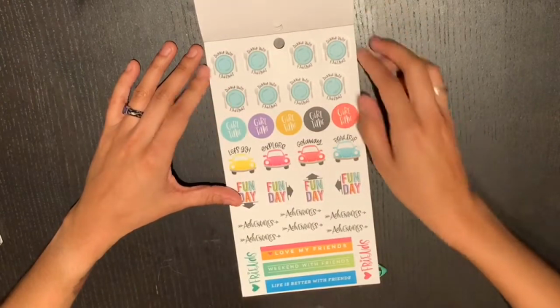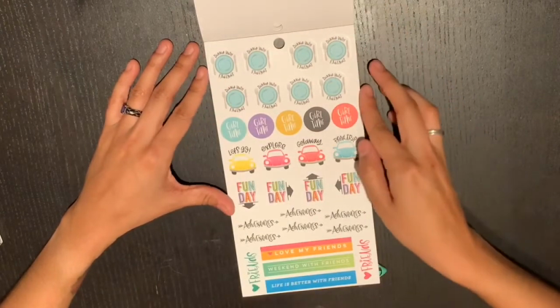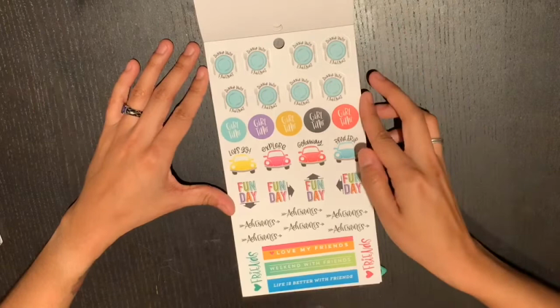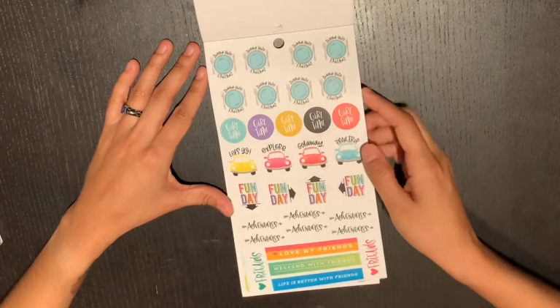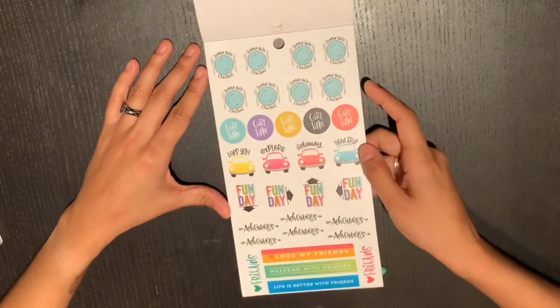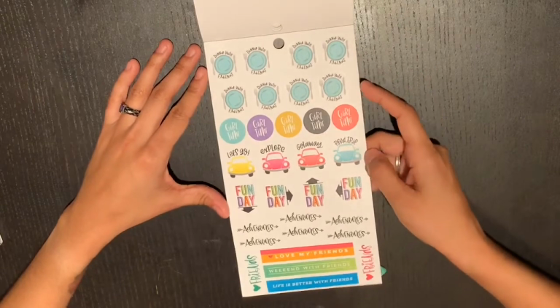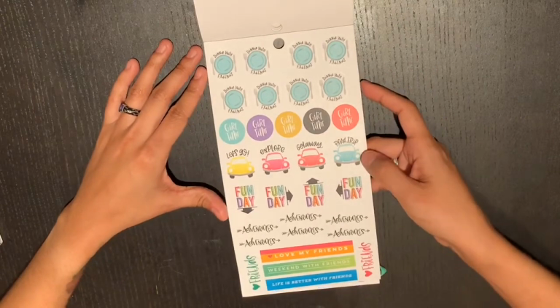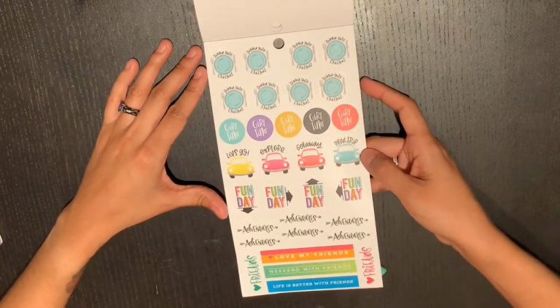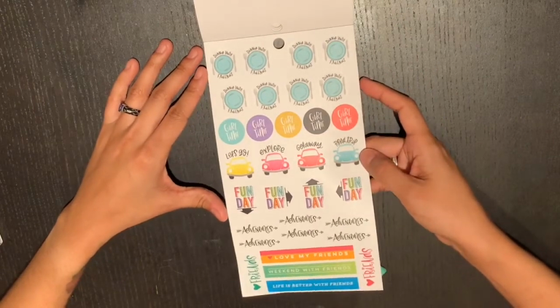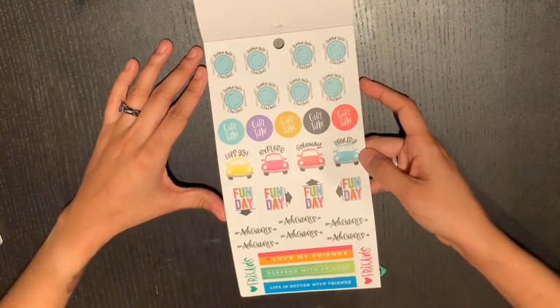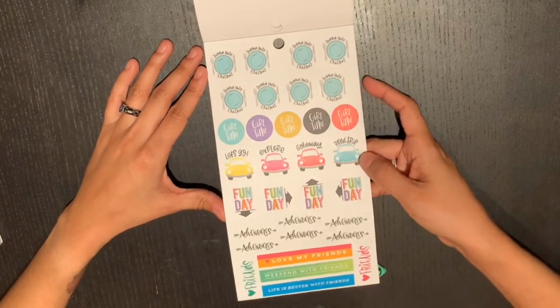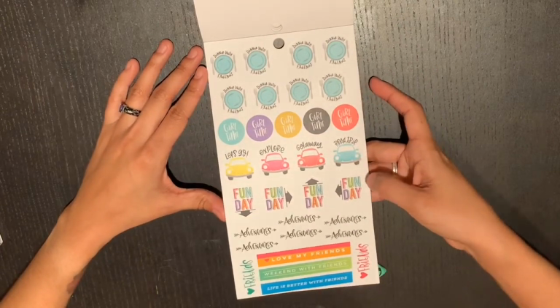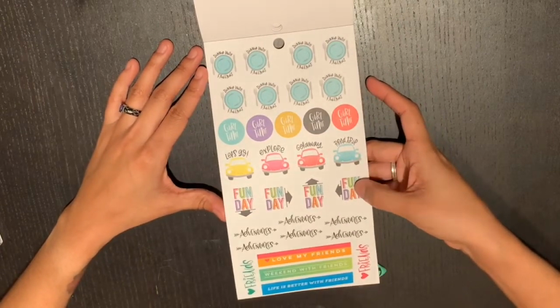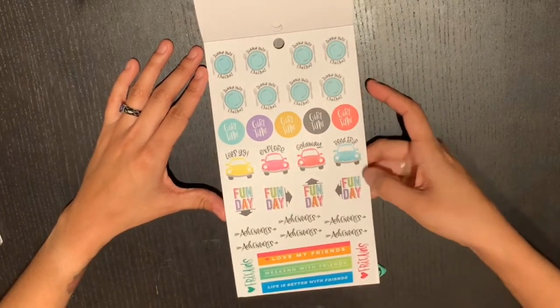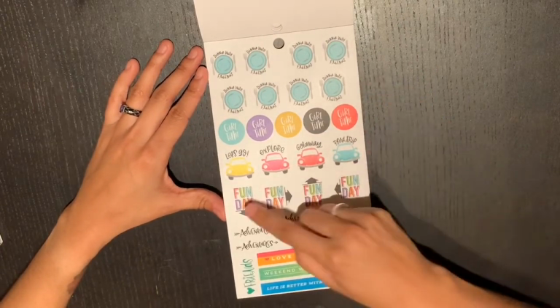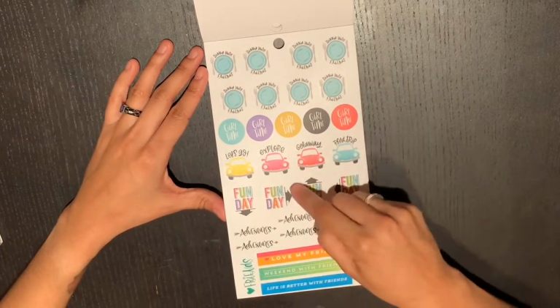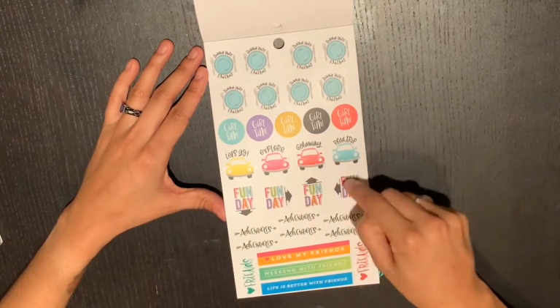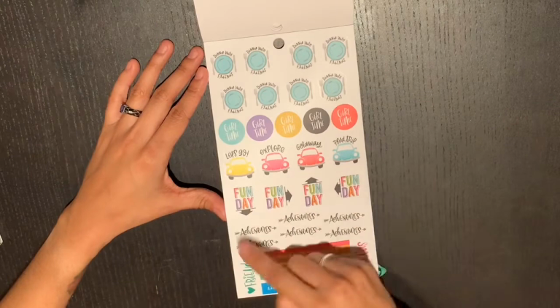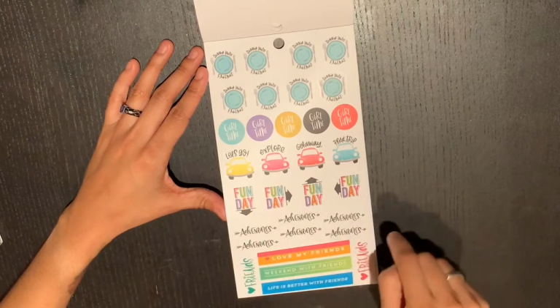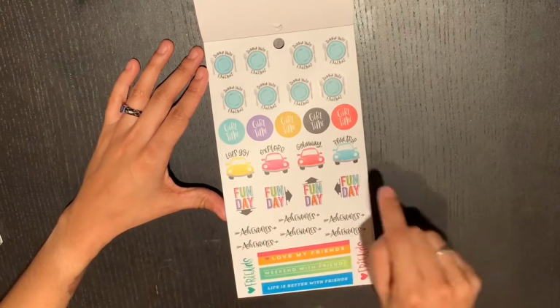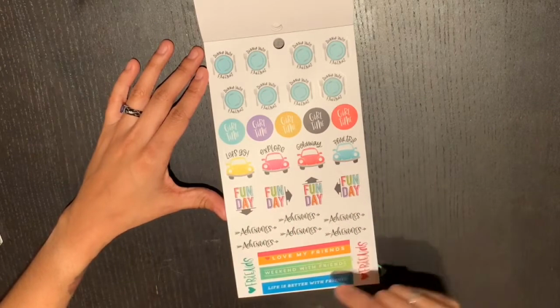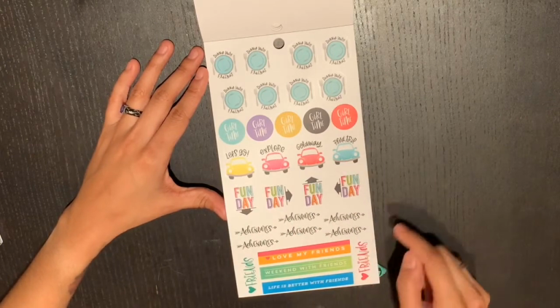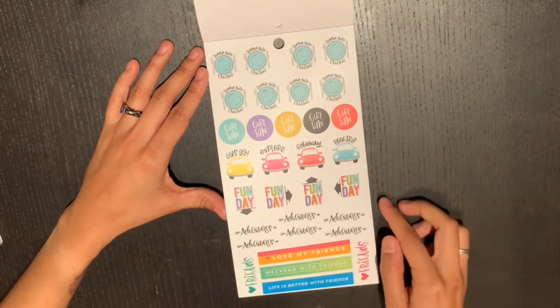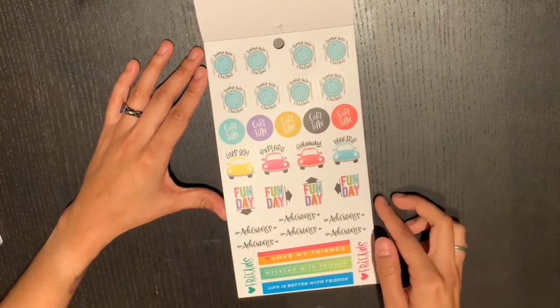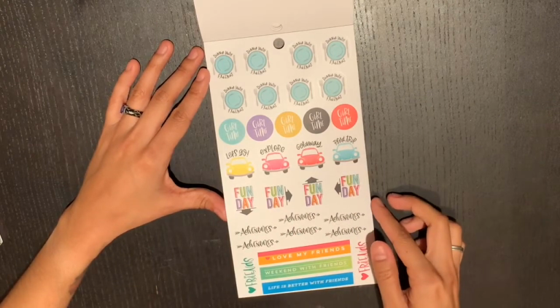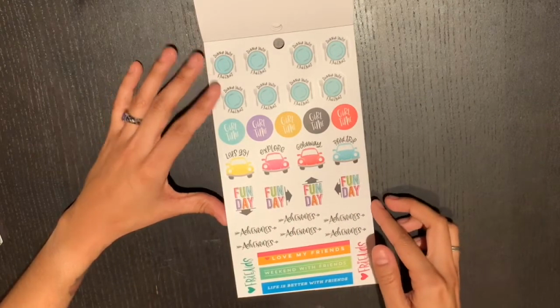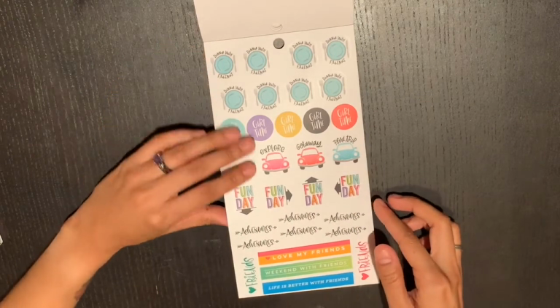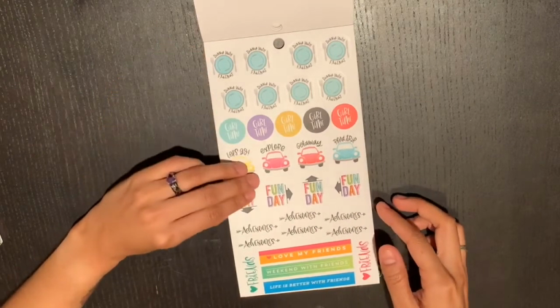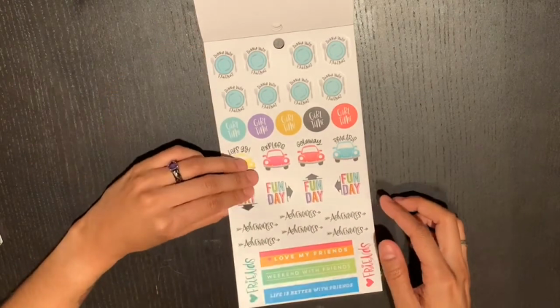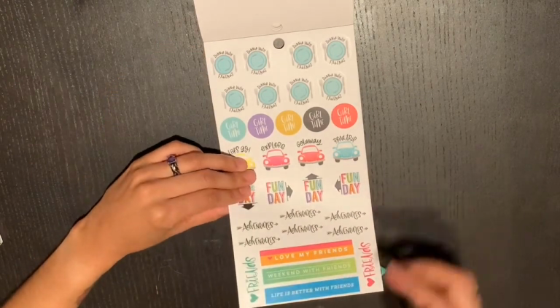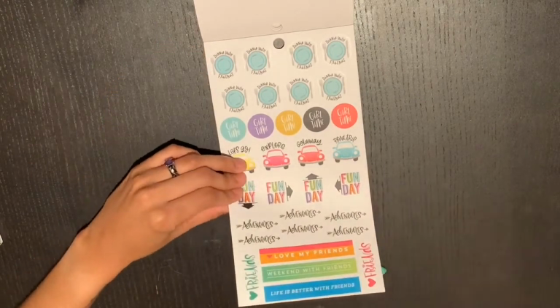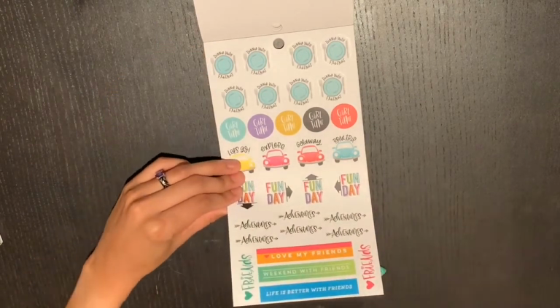These are all clear stickers. There are some road trip stickers with a car, a fun day sticker with different arrows so you can put it in different directions, and a dinner with friends sticker.